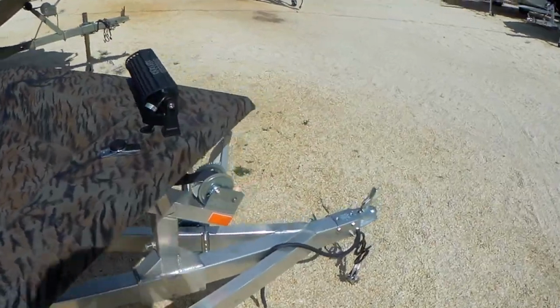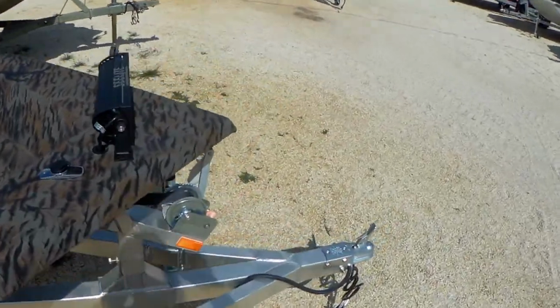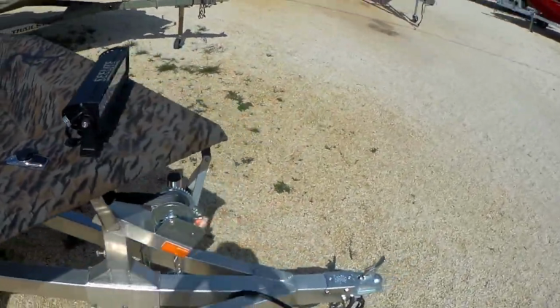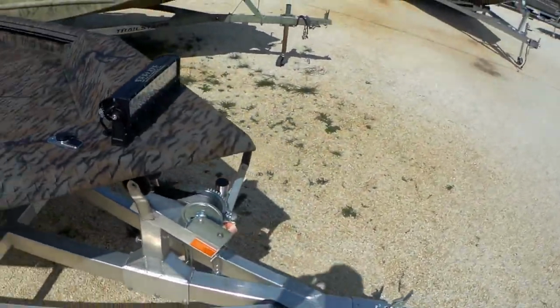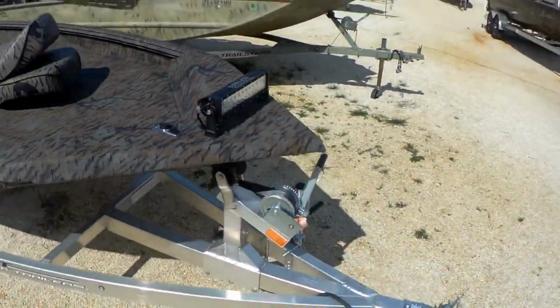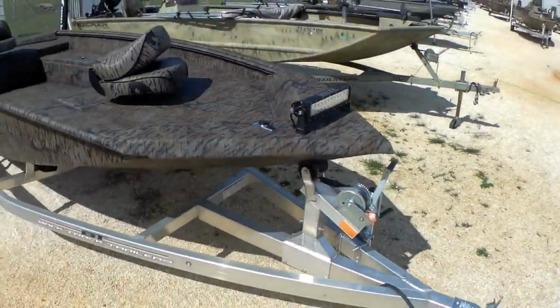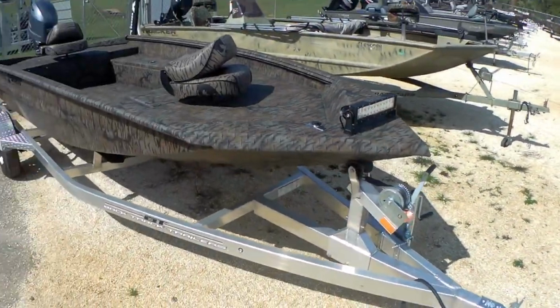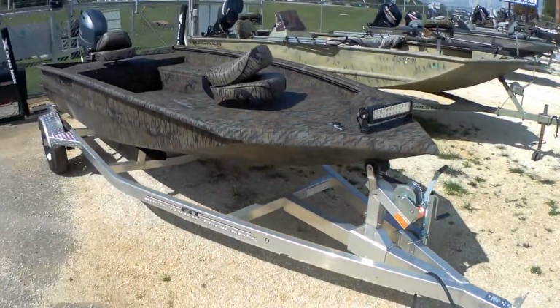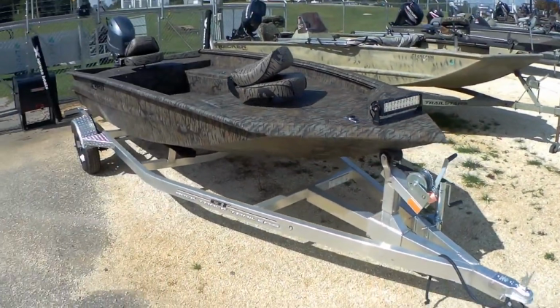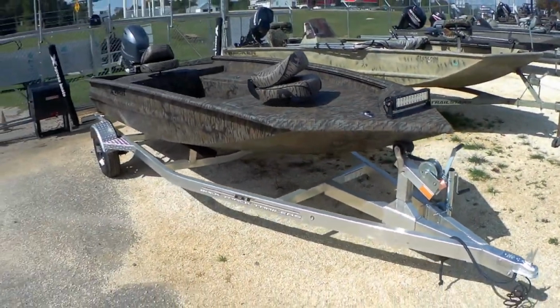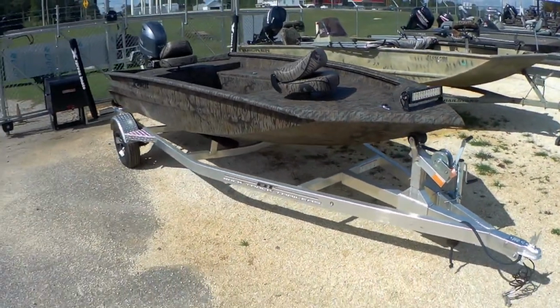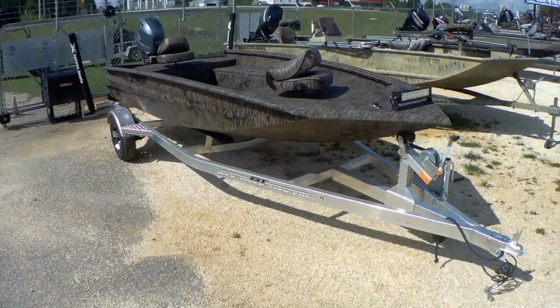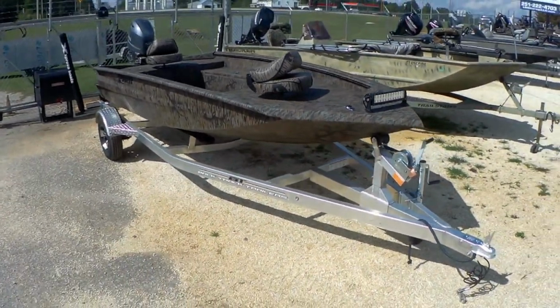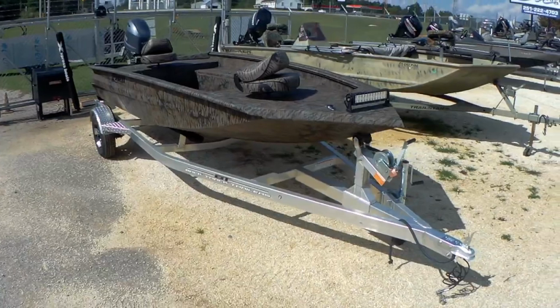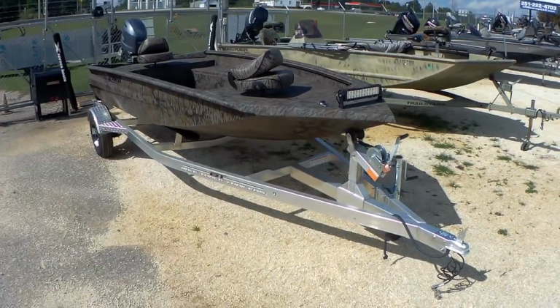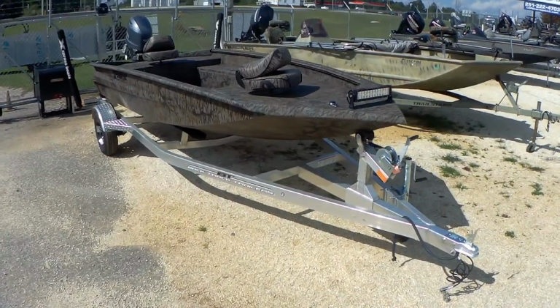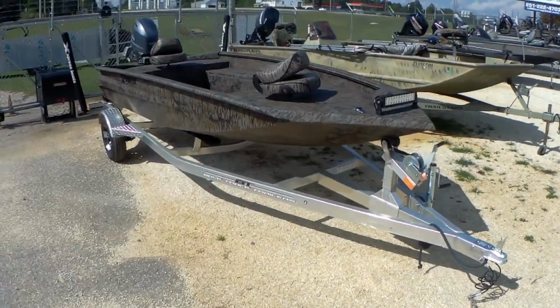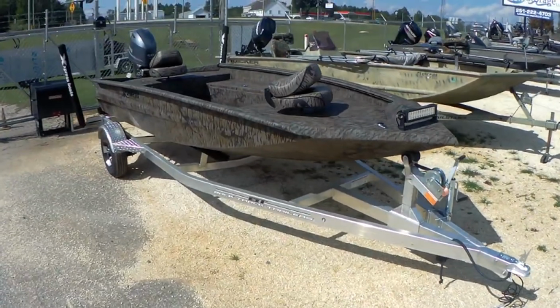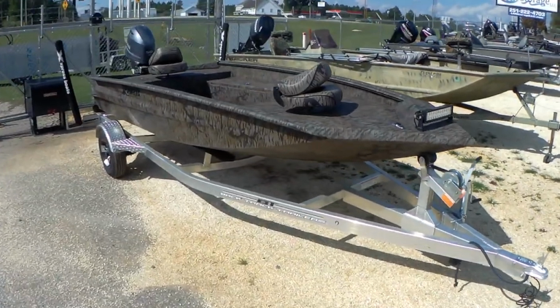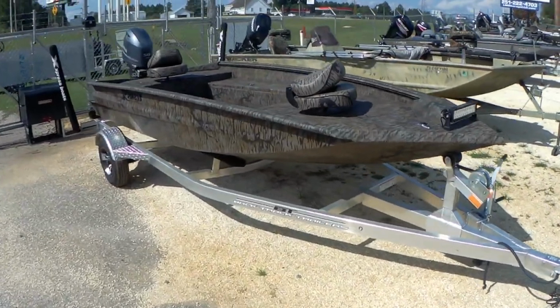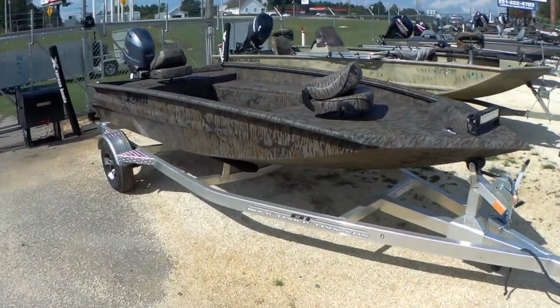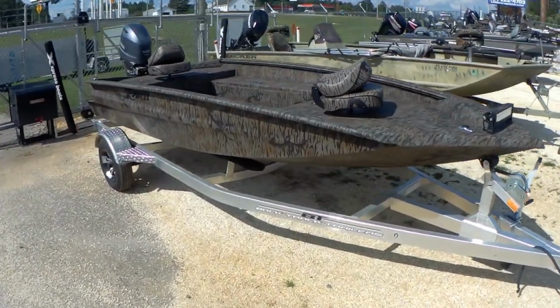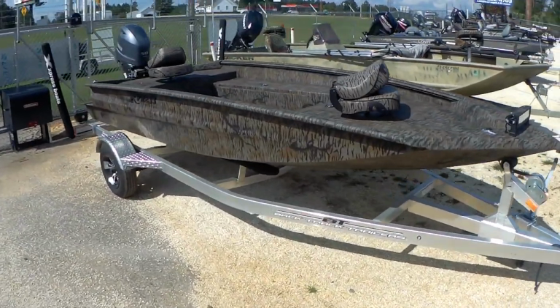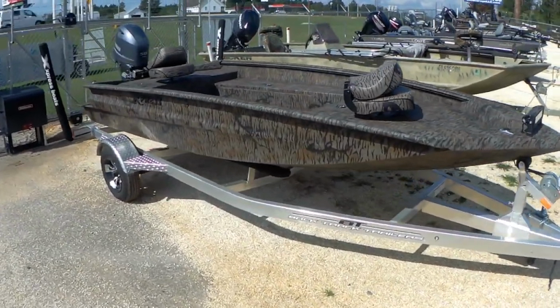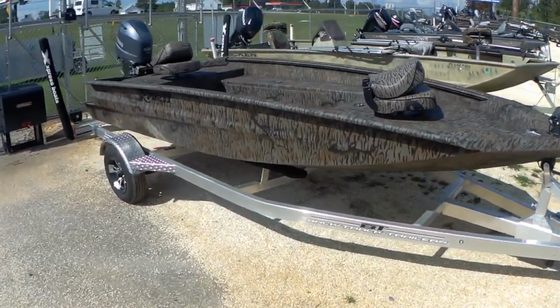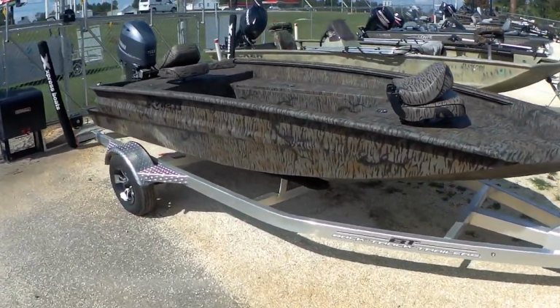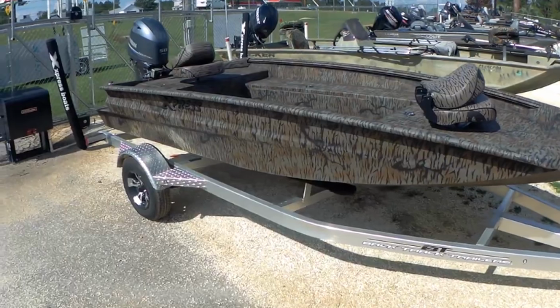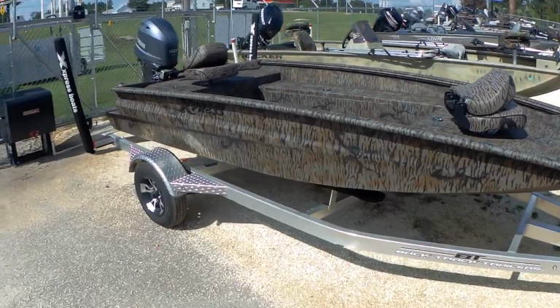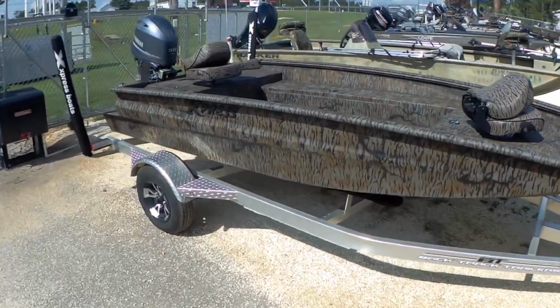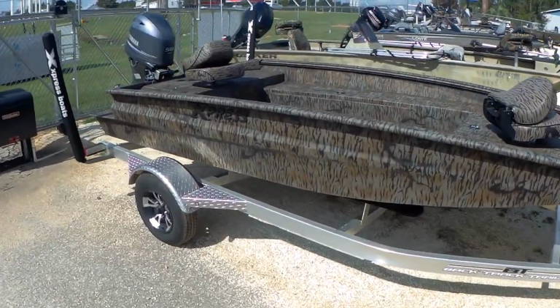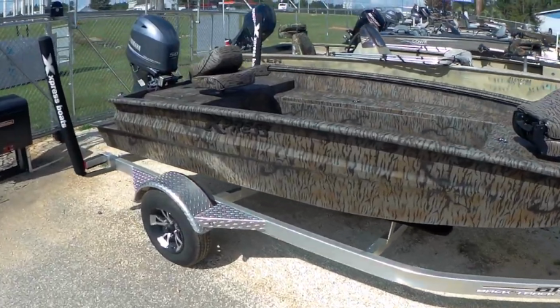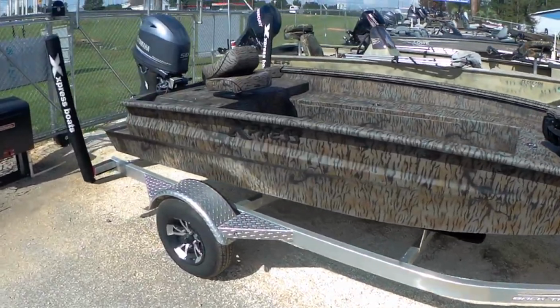This boat's probably best known for its ride and its speed. The Hyperlift Hull is a padded hull design similar to what you'll find in a bass boat. Rides good, it's very fuel efficient, does really well for us.